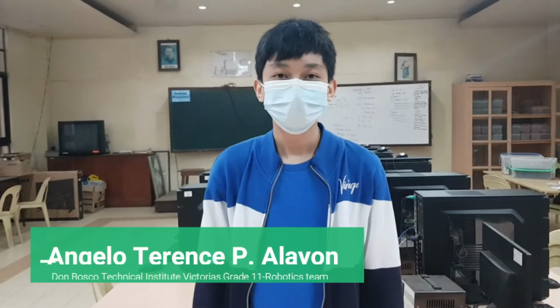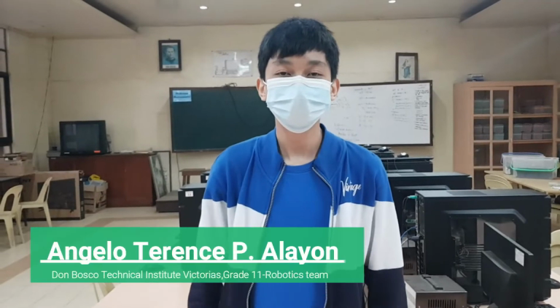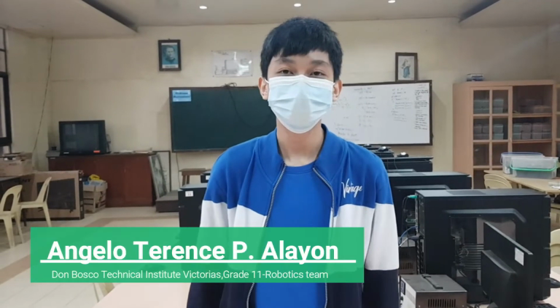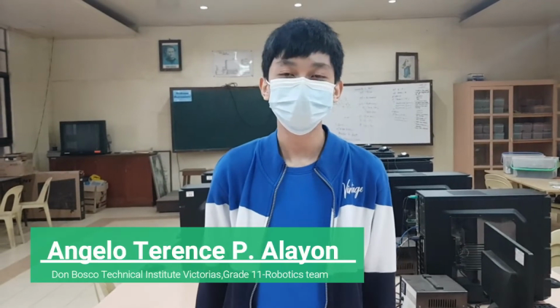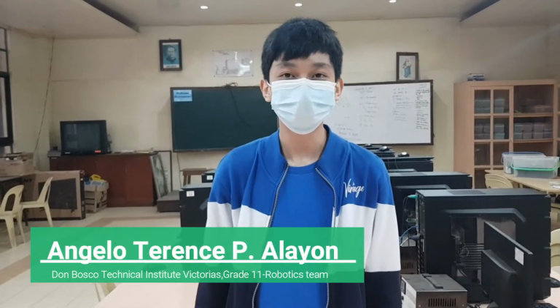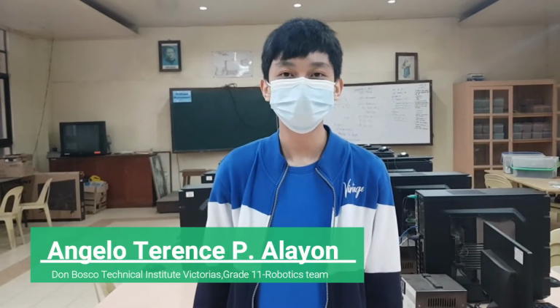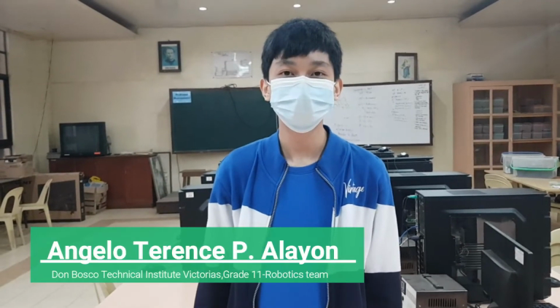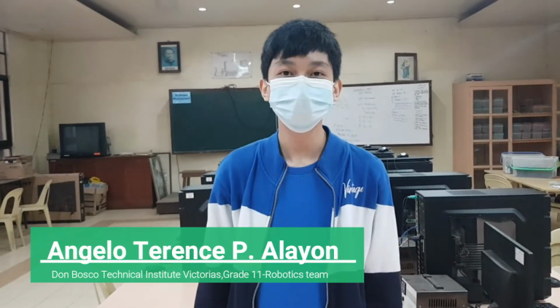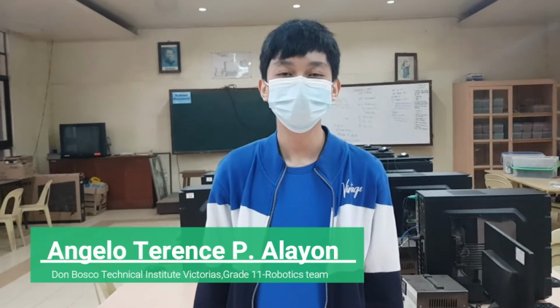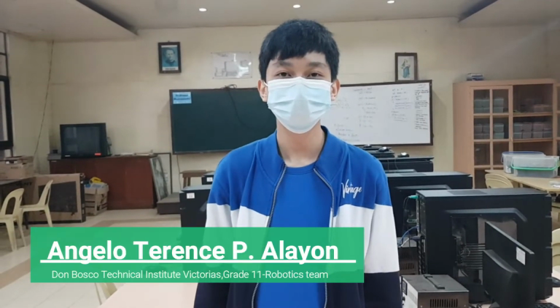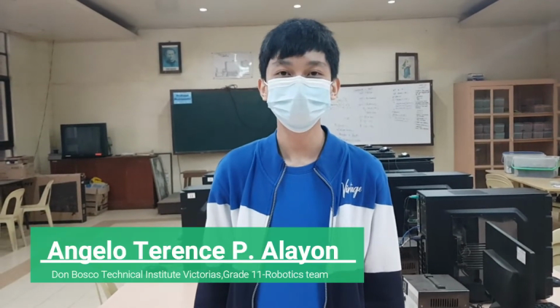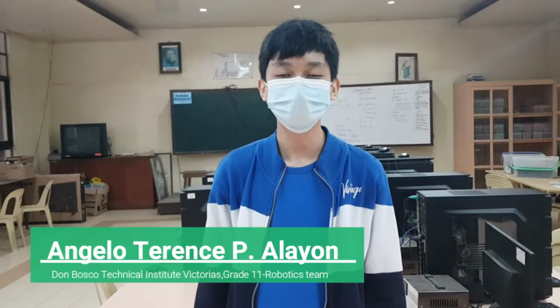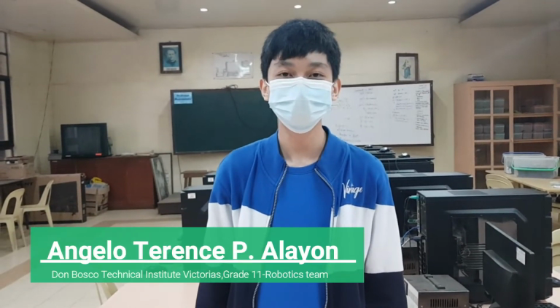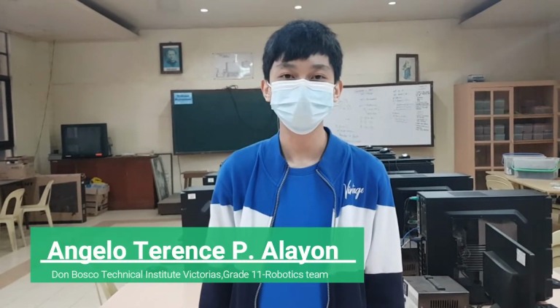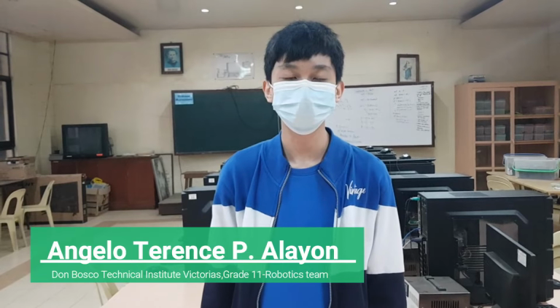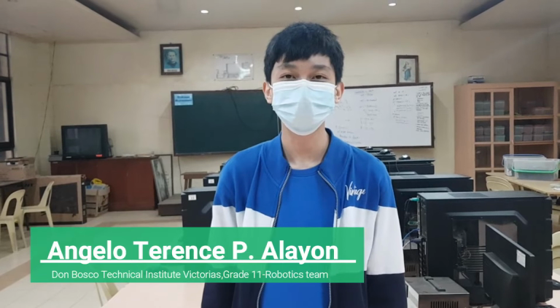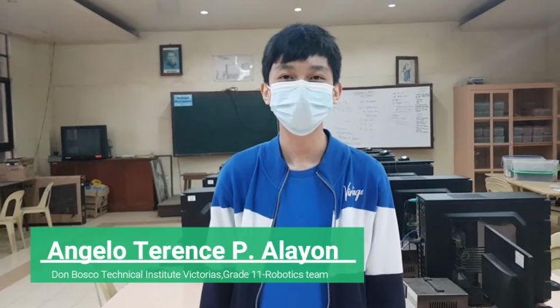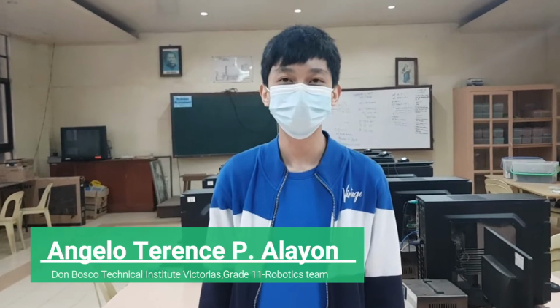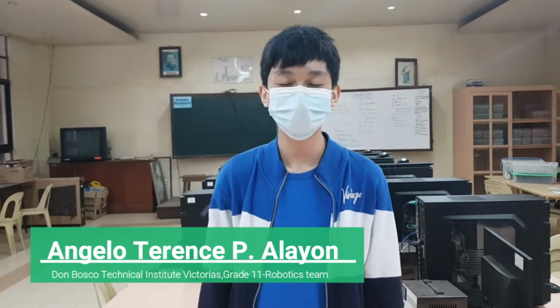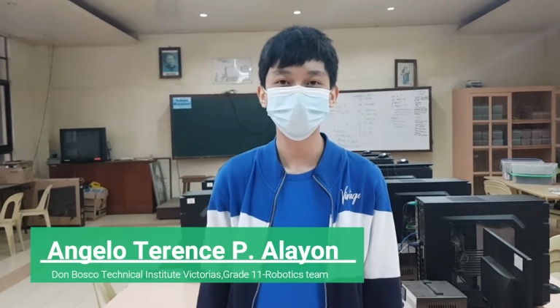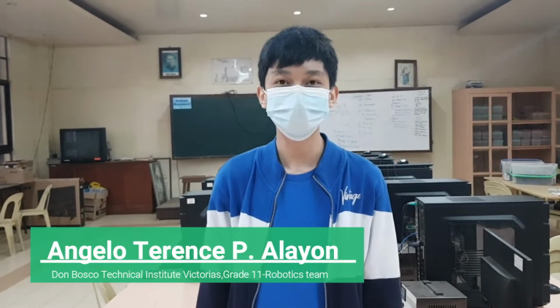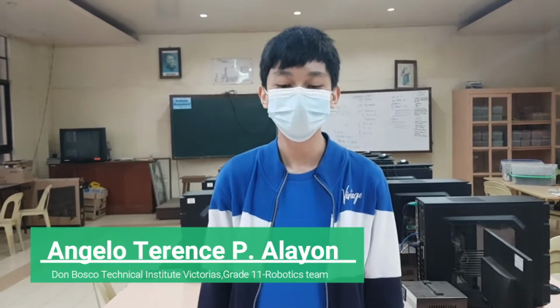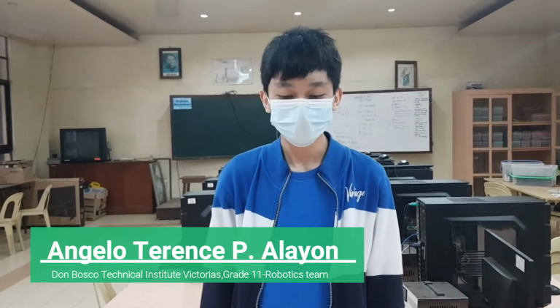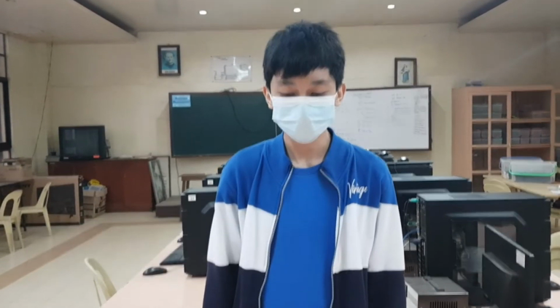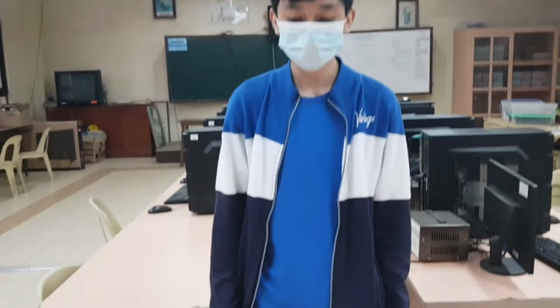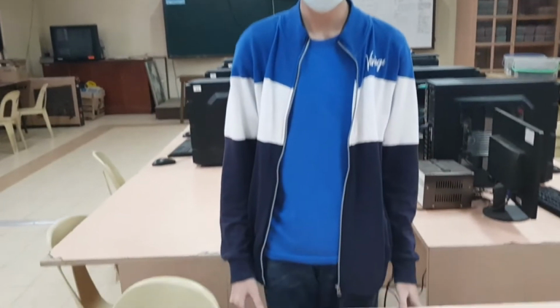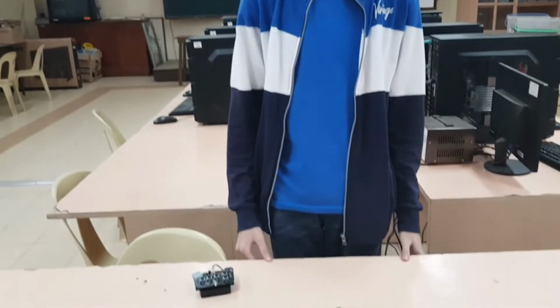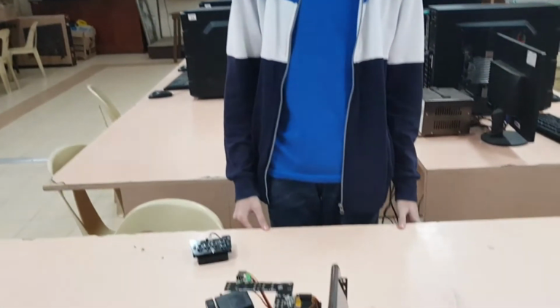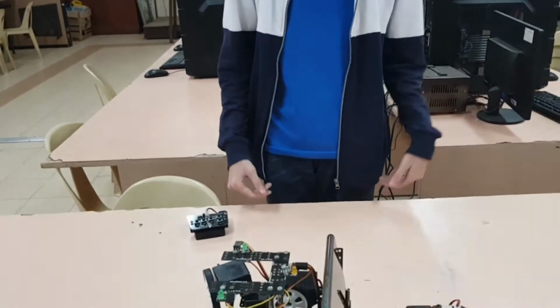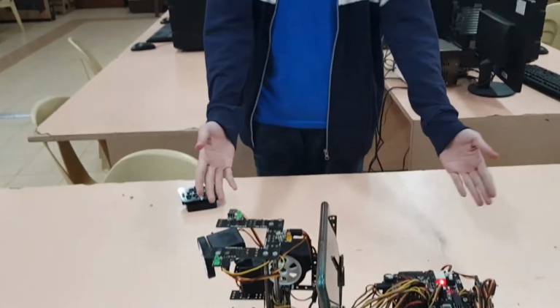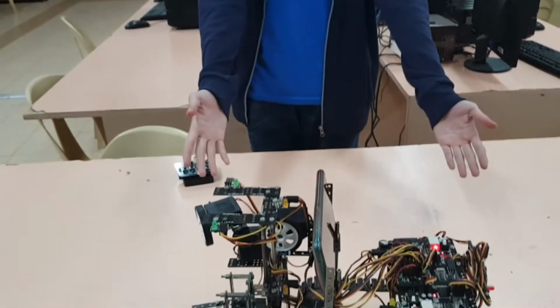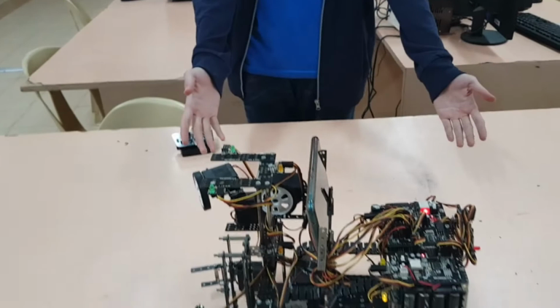Hello, I am Angelo Terran Salayun from the Don Bosco Technical Institute, Victoria, from Grade 11 robotics team. And I am here to introduce to you our log harvester.